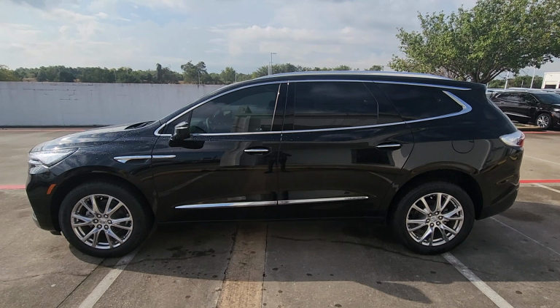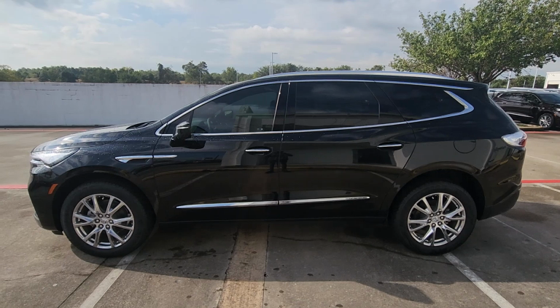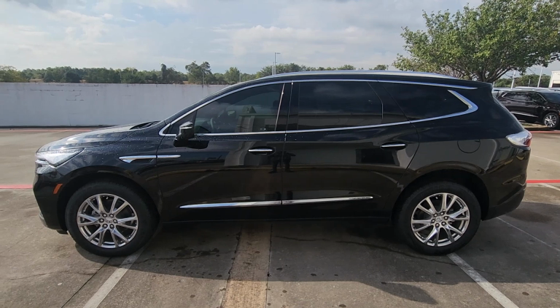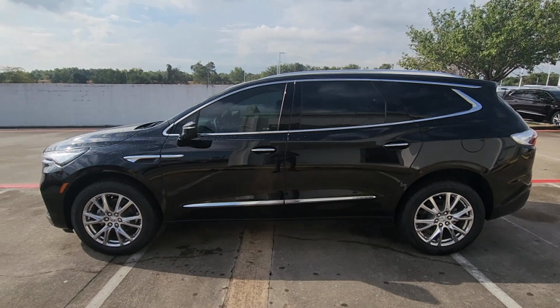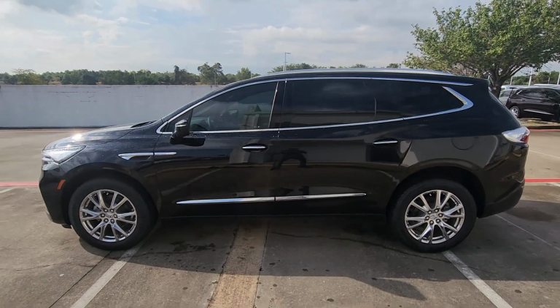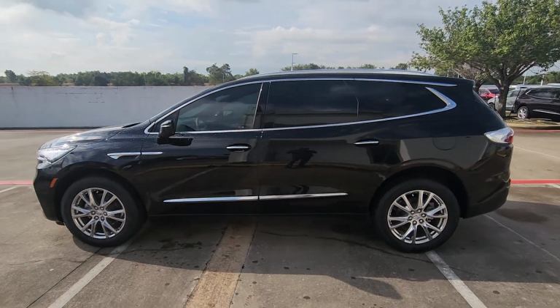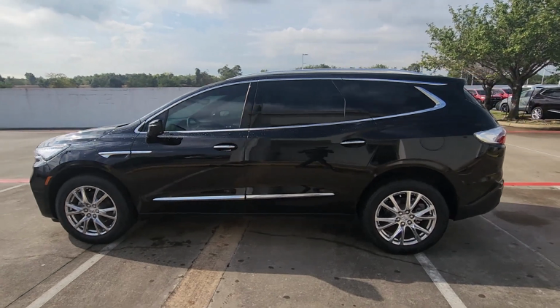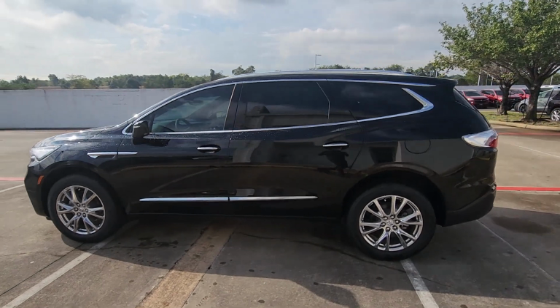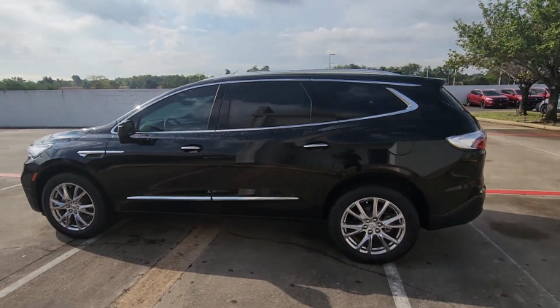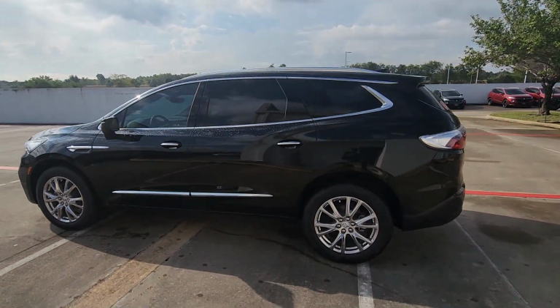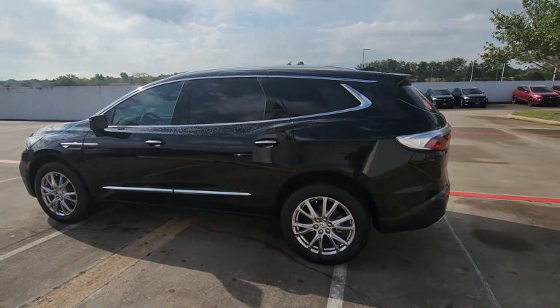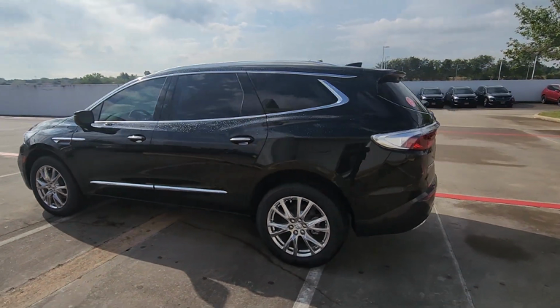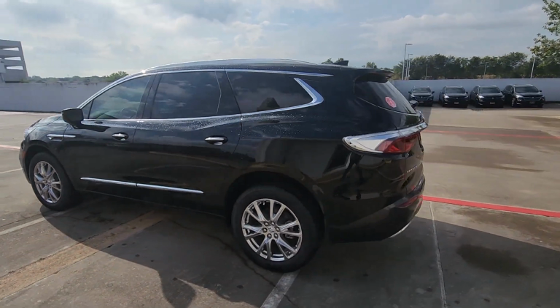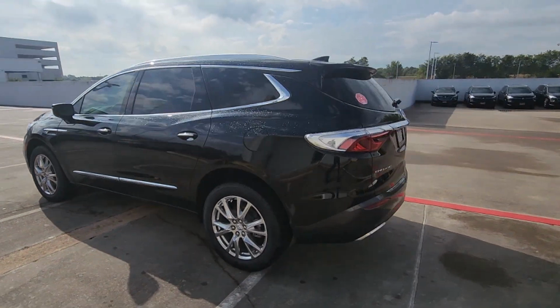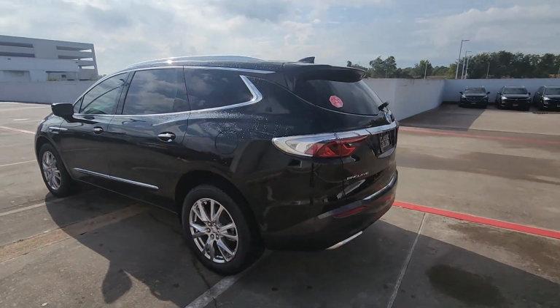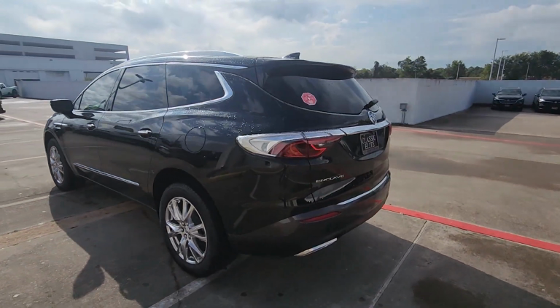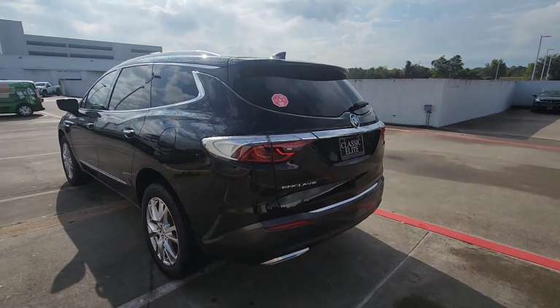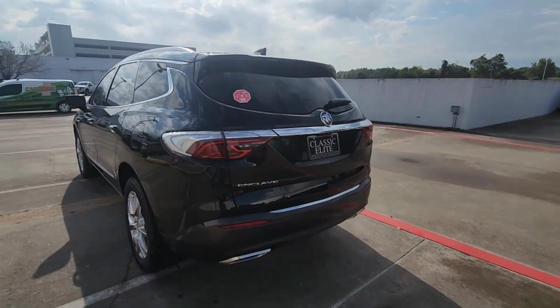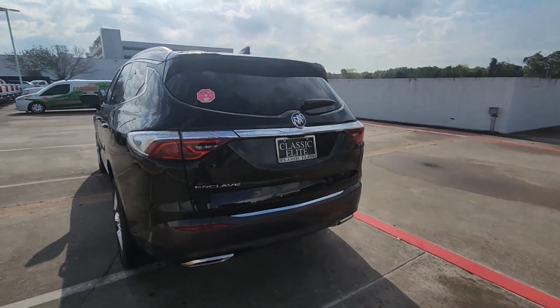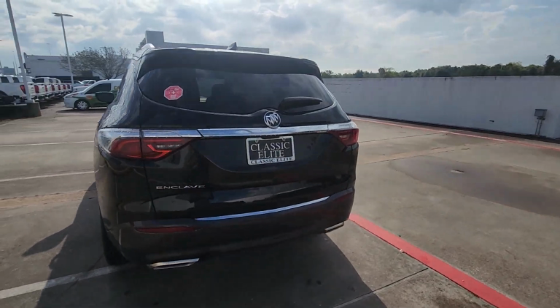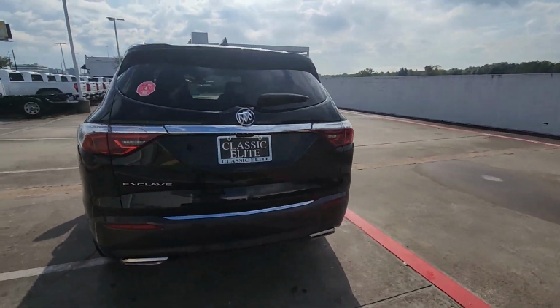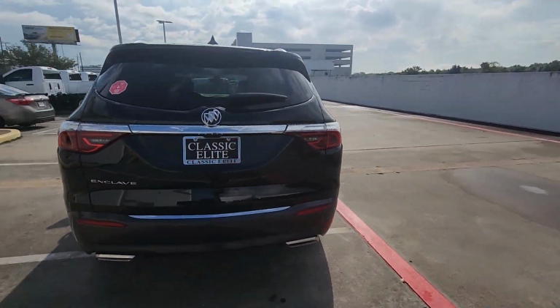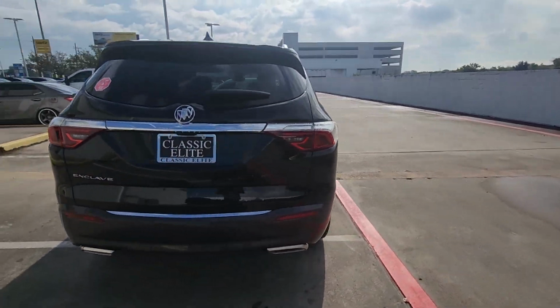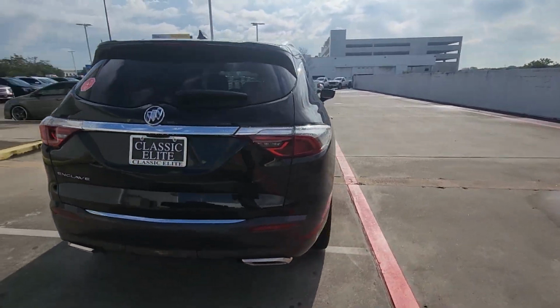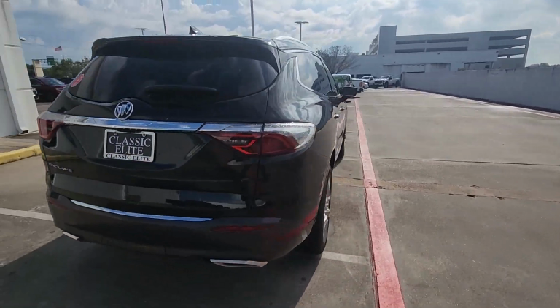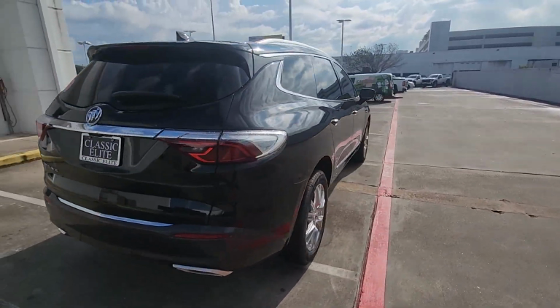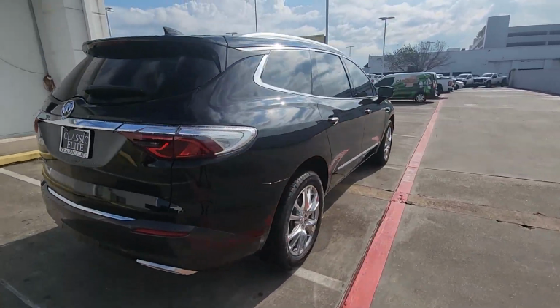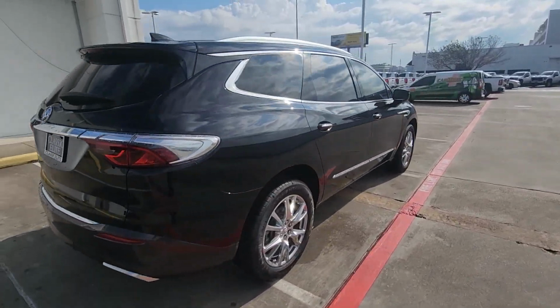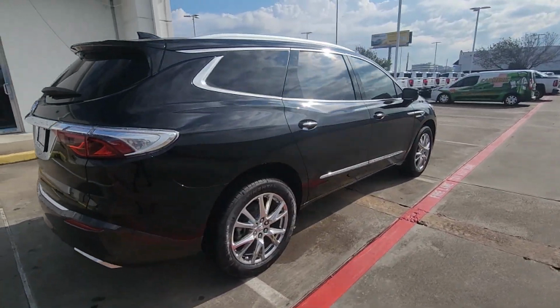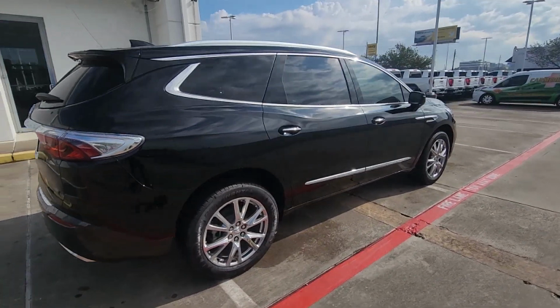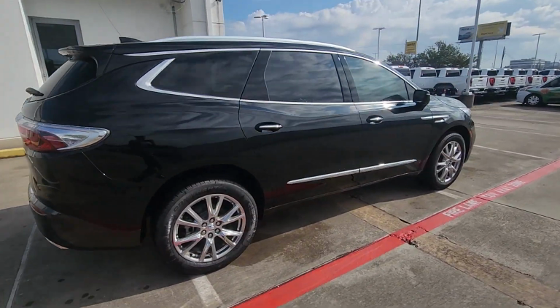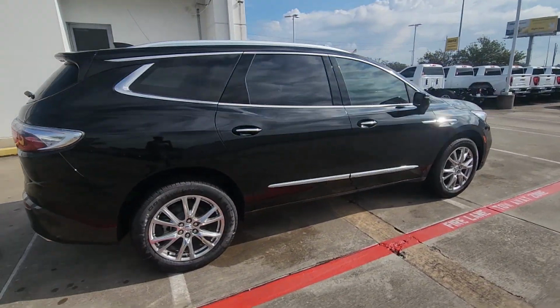Get into the 2024 Buick Enclave. Escape to the refined security of the Enclave, your spacious, comfortable oasis in a busy world.